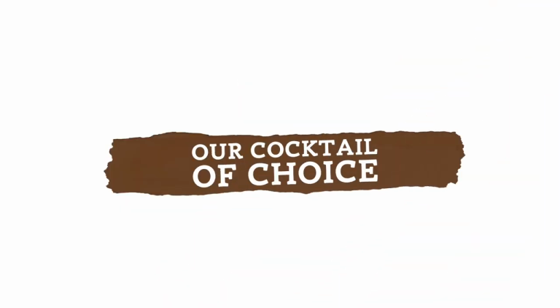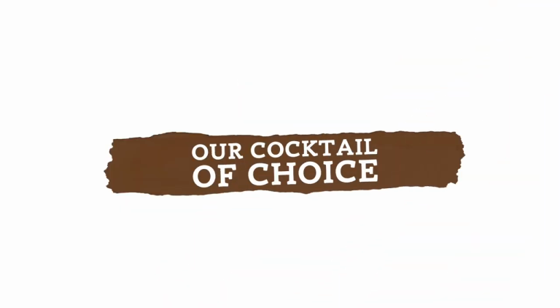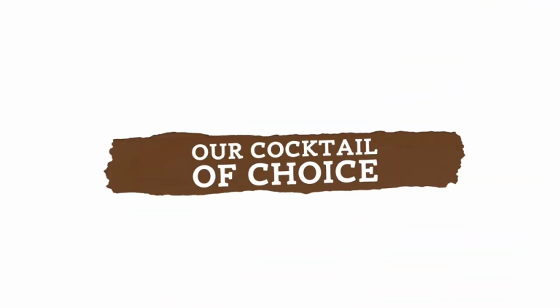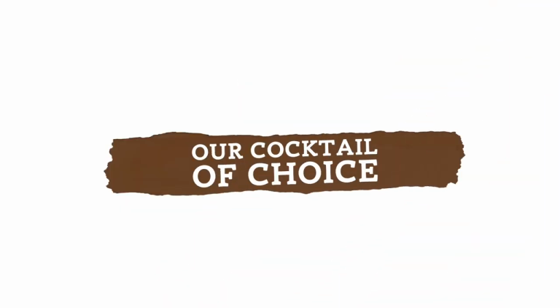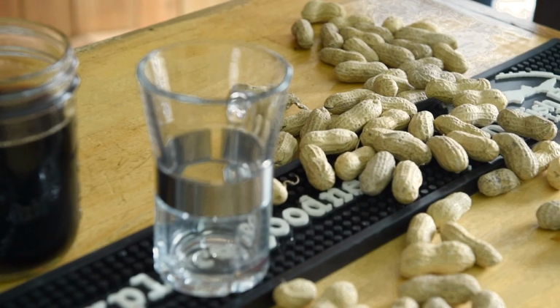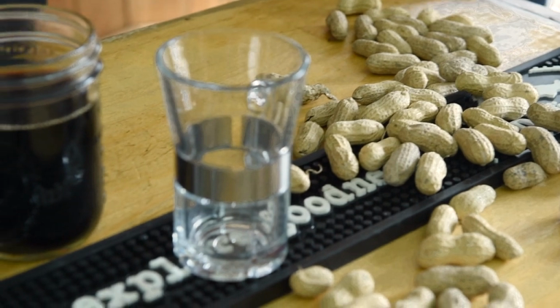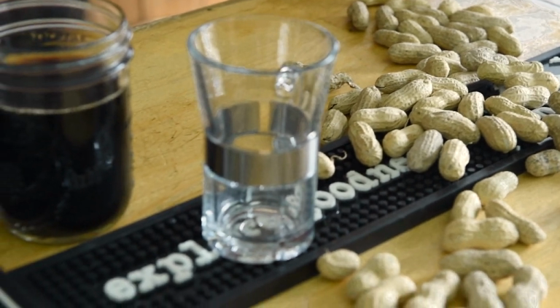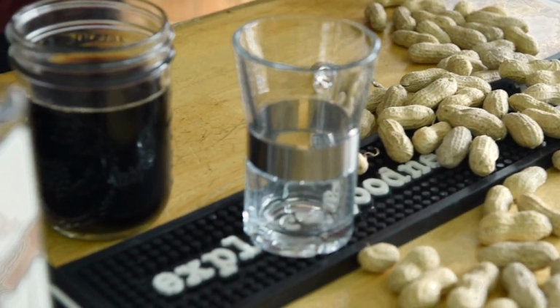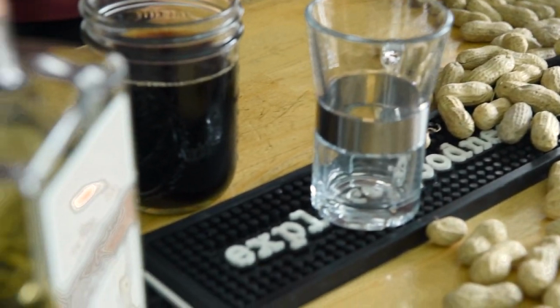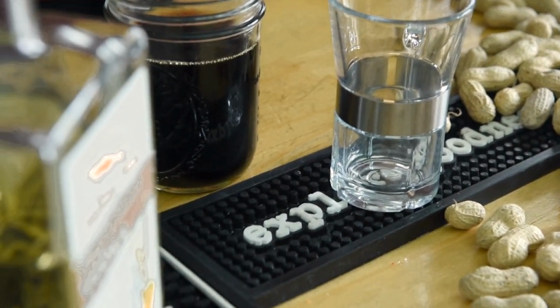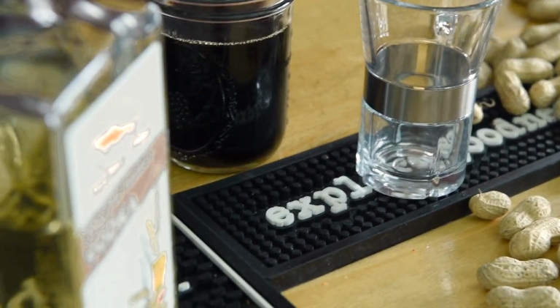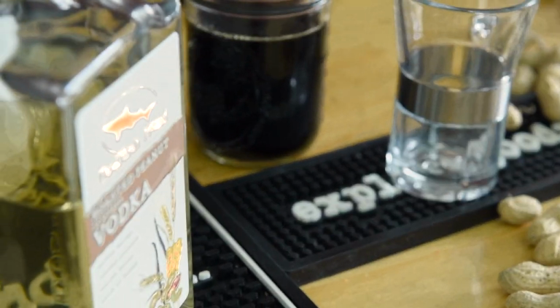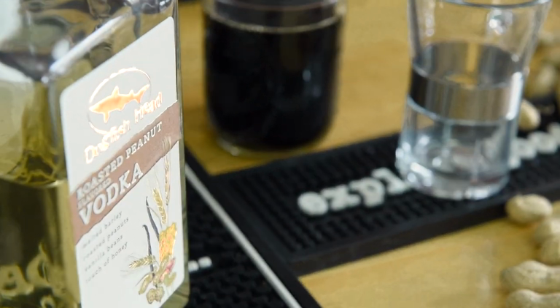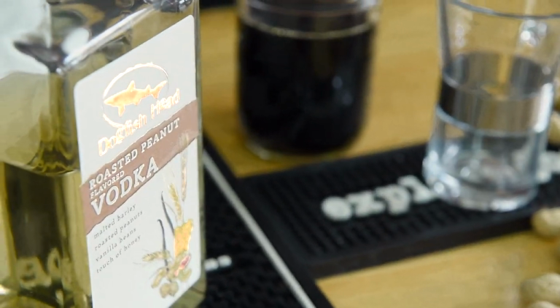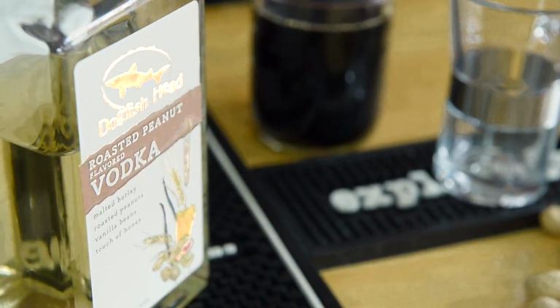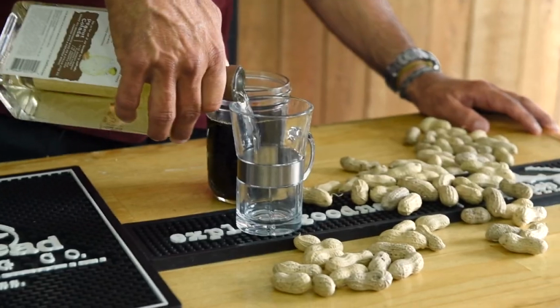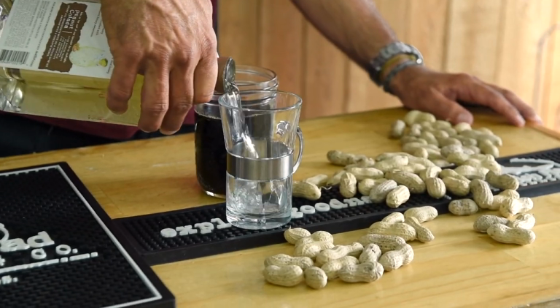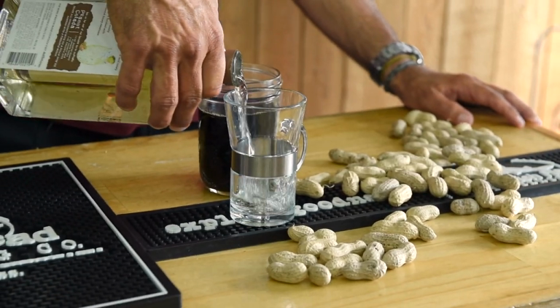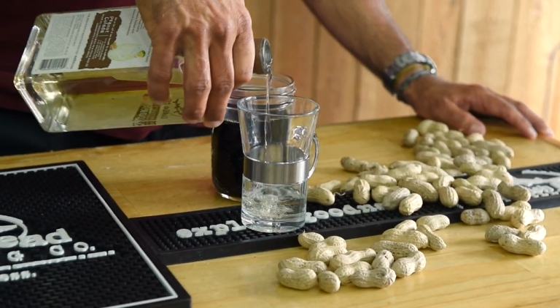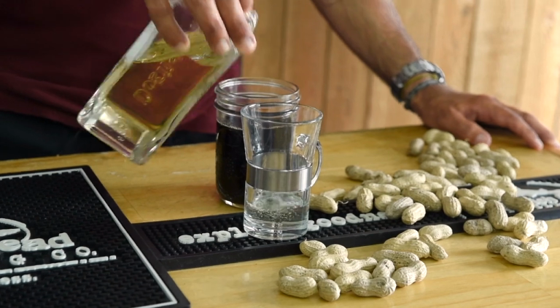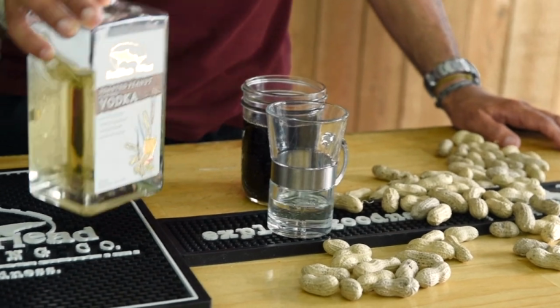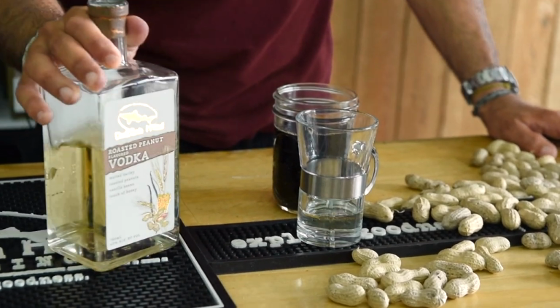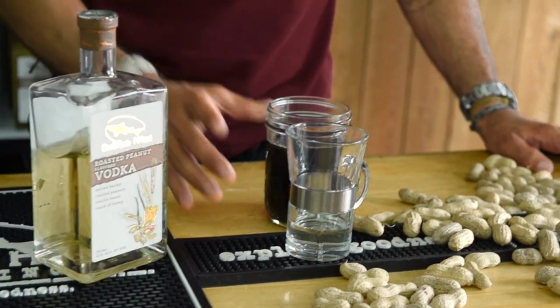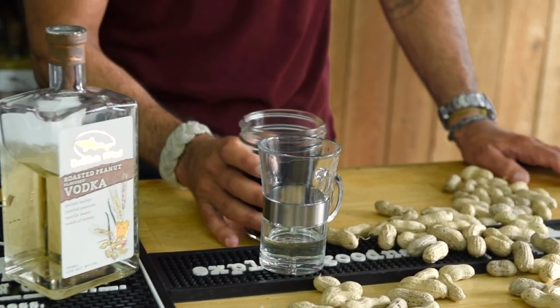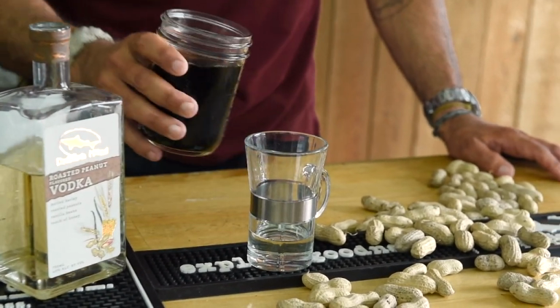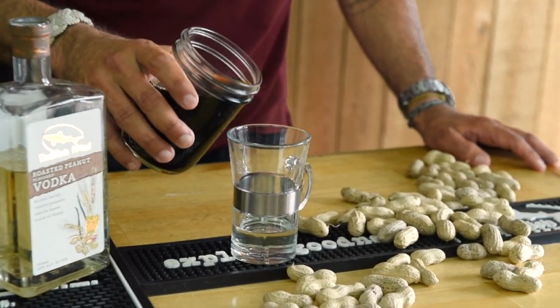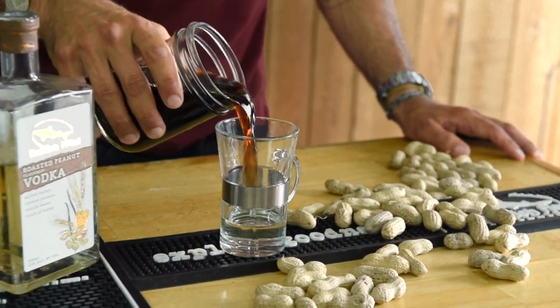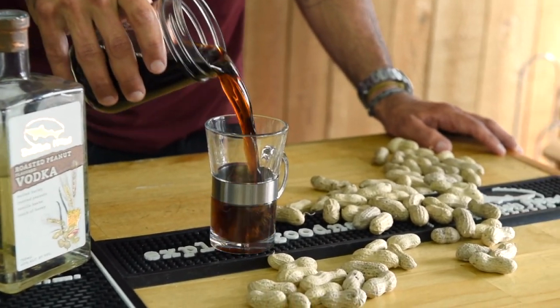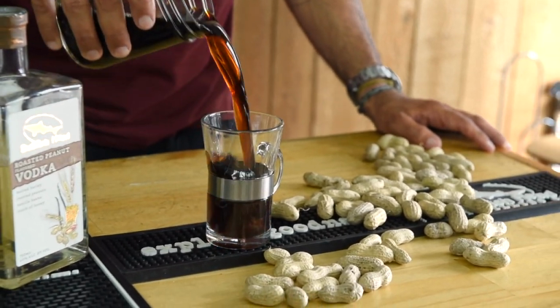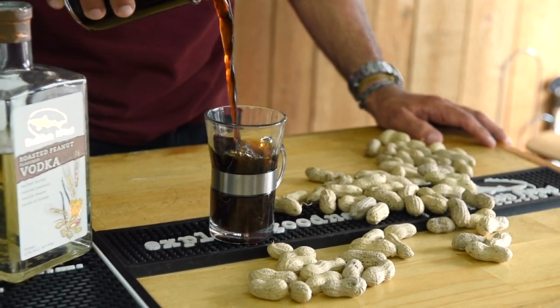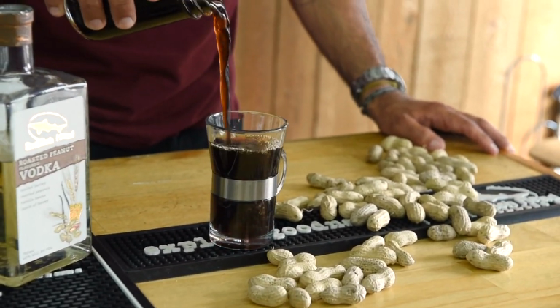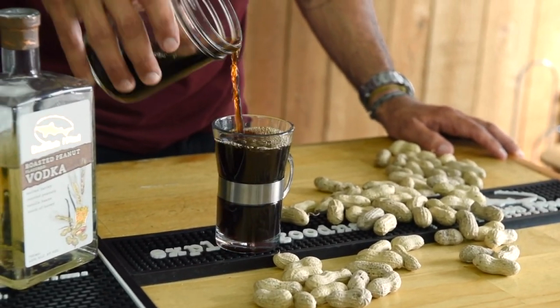Today I am having a little bit of roasted peanut vodka to spice up my cold brew coffee. I like to add a splash, but you can add a touch of cream, chocolate syrup, or even maple syrup if you like a sweeter mix.